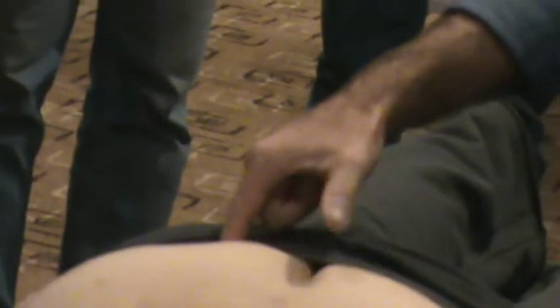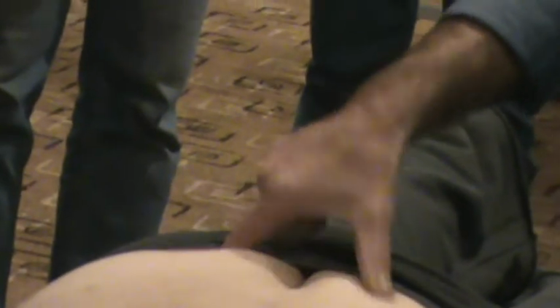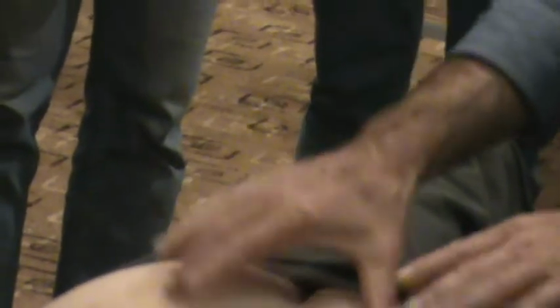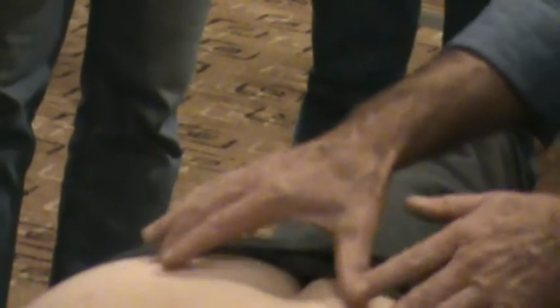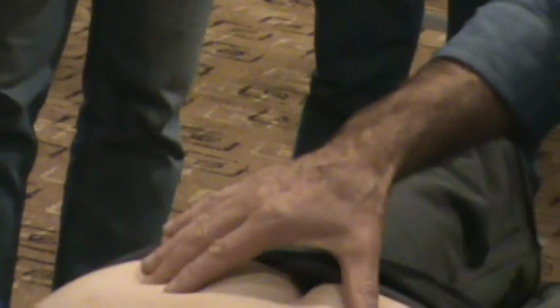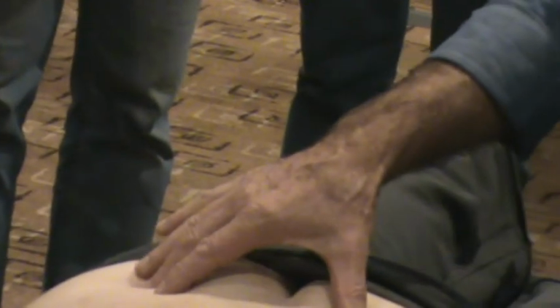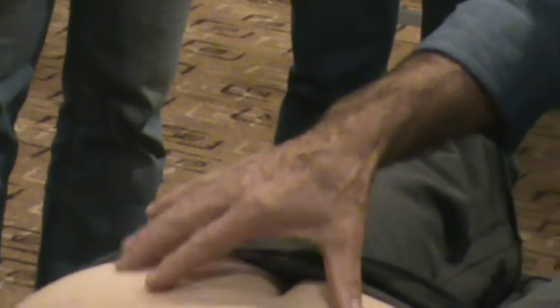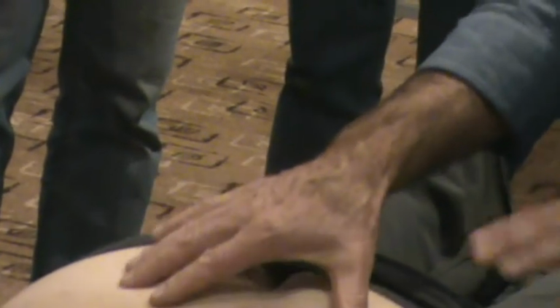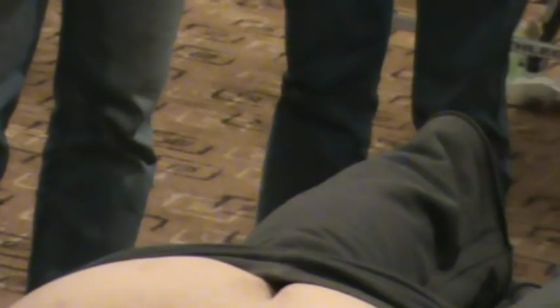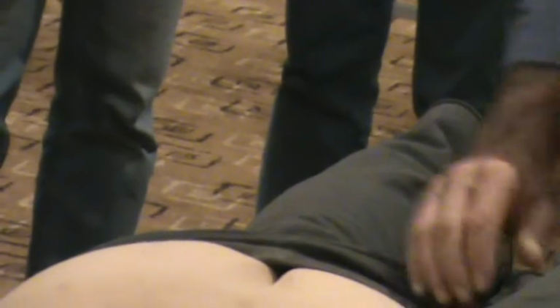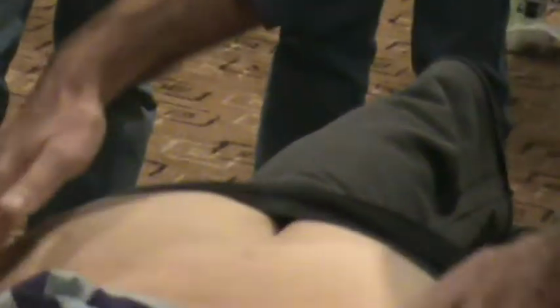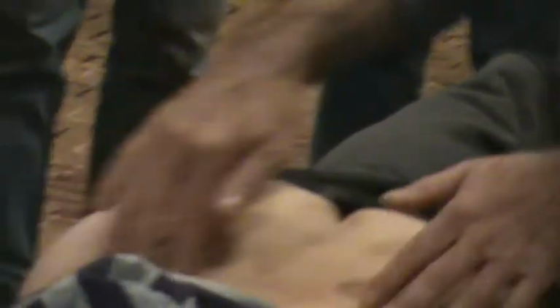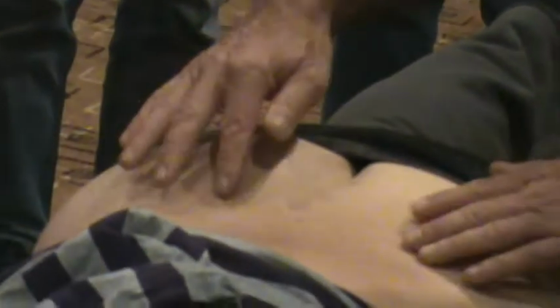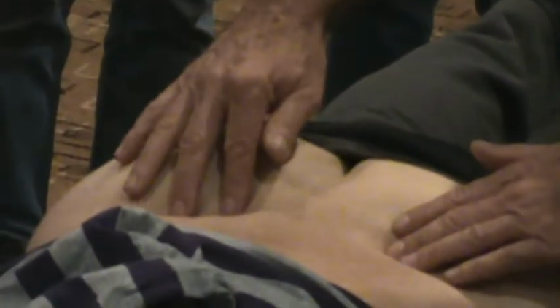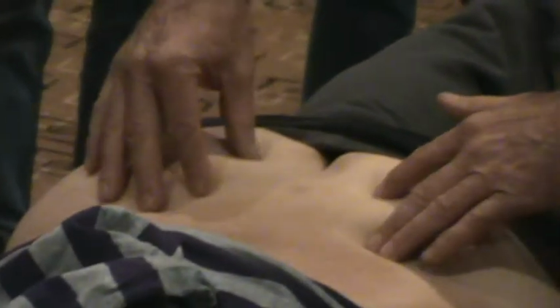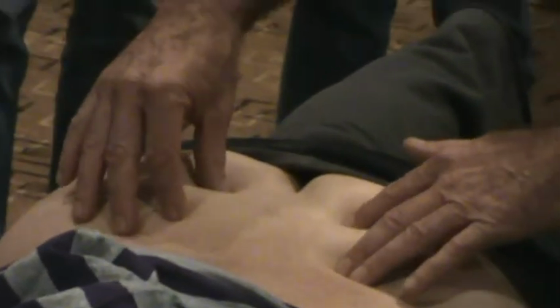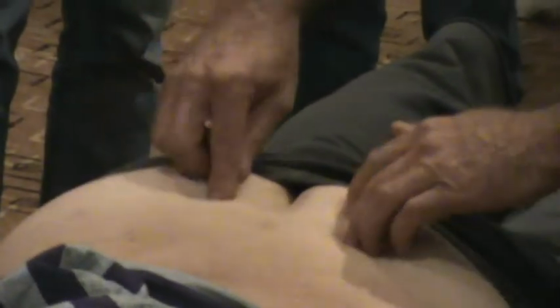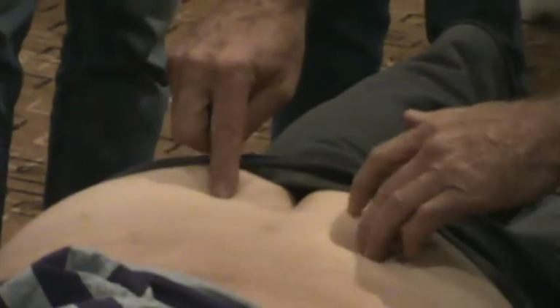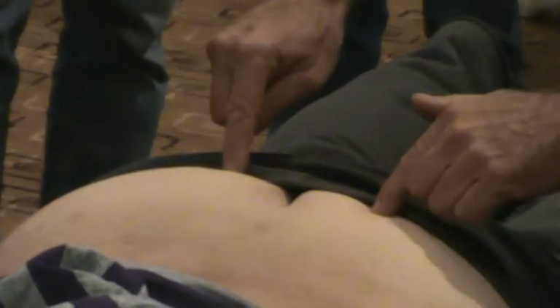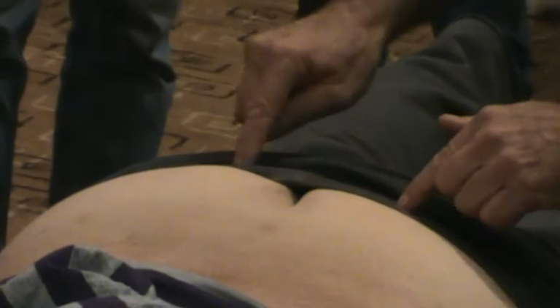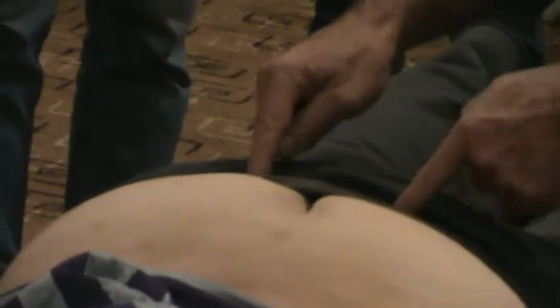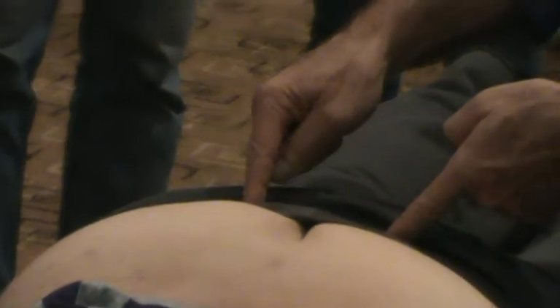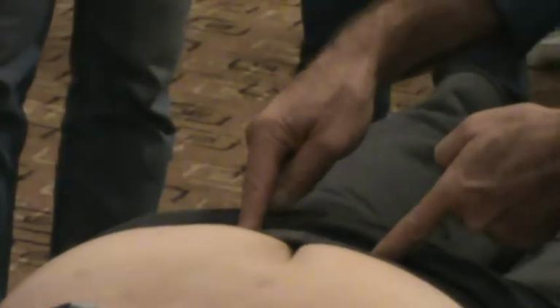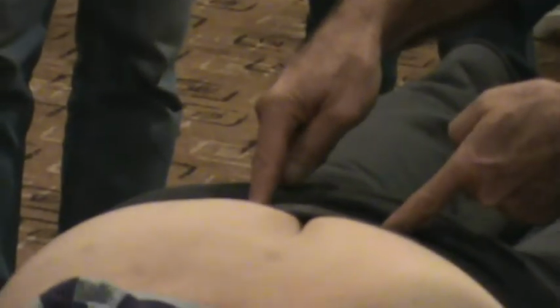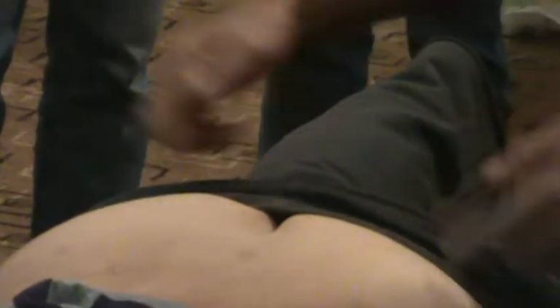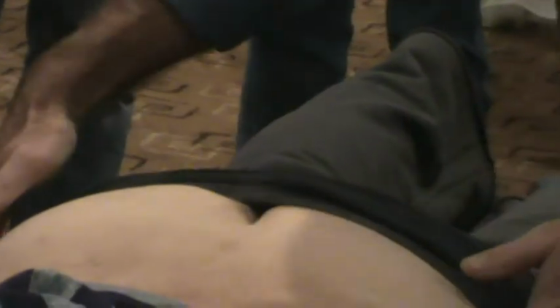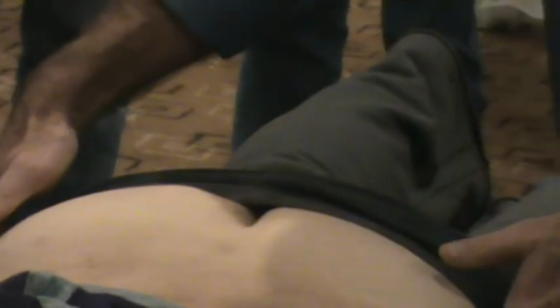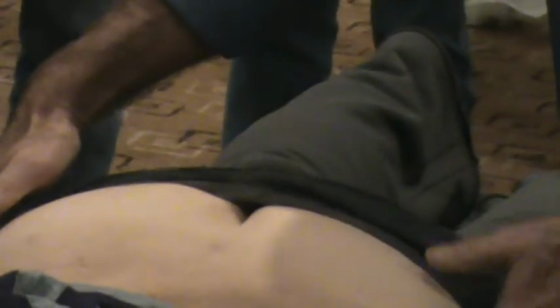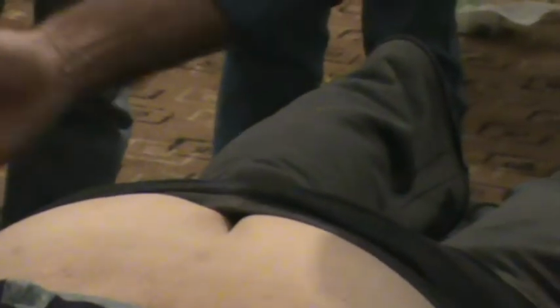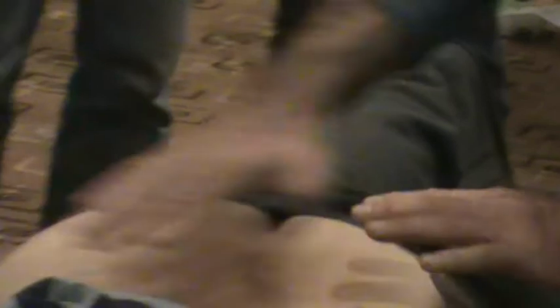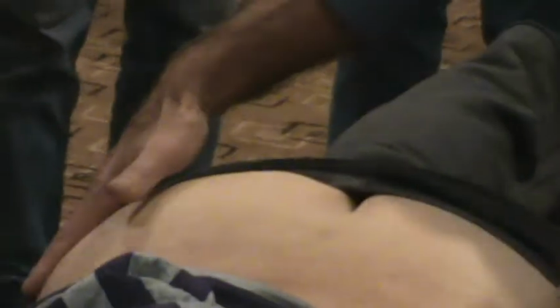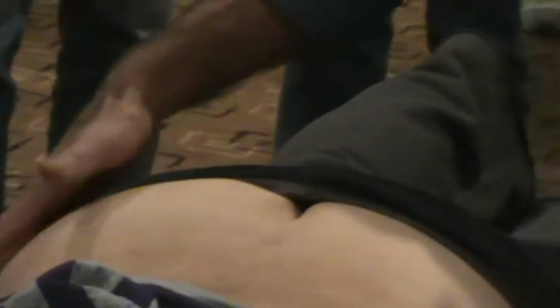So those are all your basics so far: iliac crests, posterior superior iliac spine, posterior inferior iliac spine, sacrum, ILA — inferior lateral angle of the sacrum — greater trochanter, and lumbar vertebrae five to one. Basics.